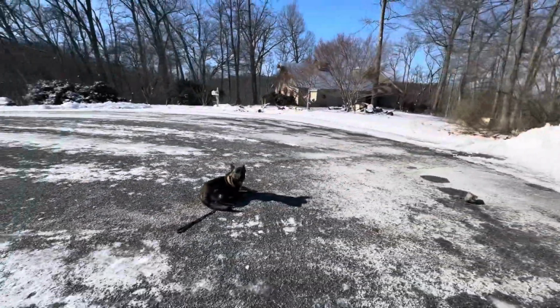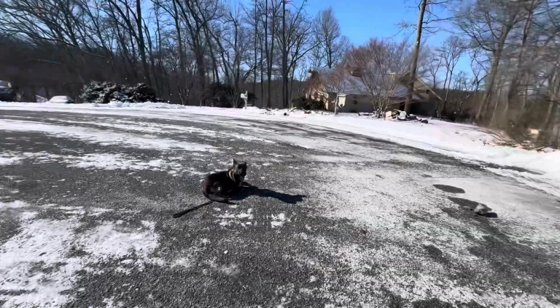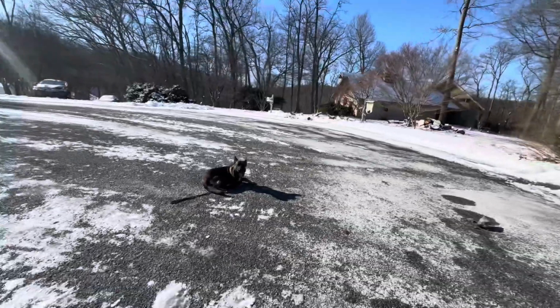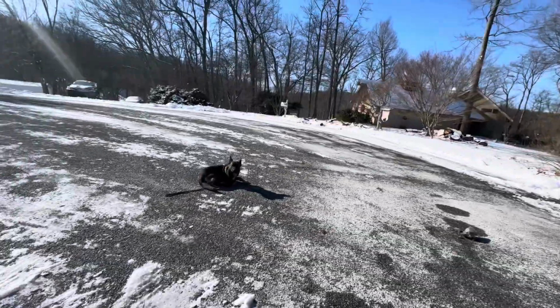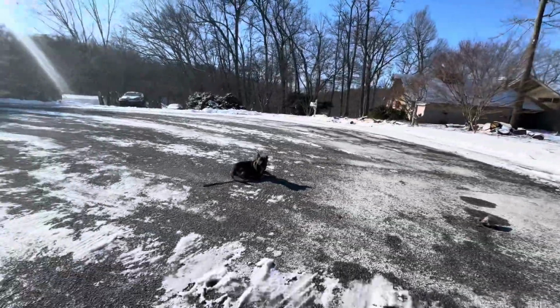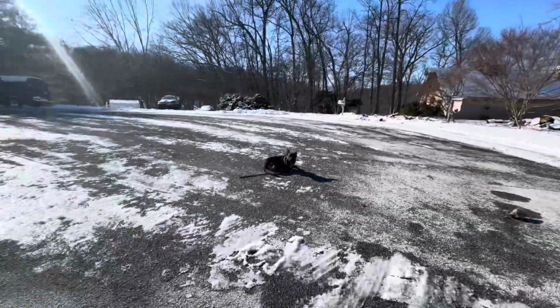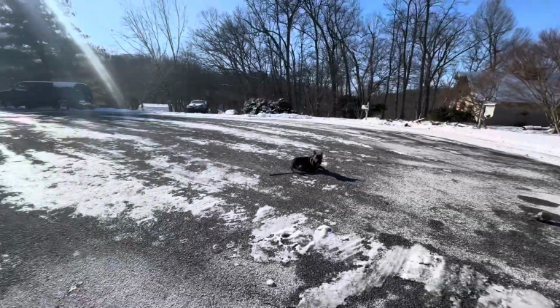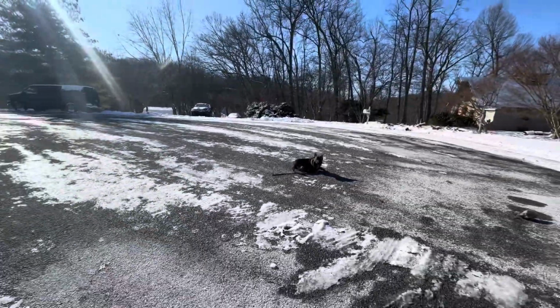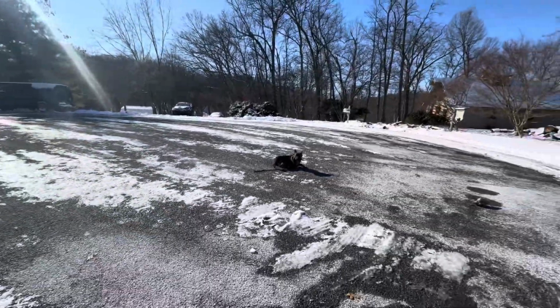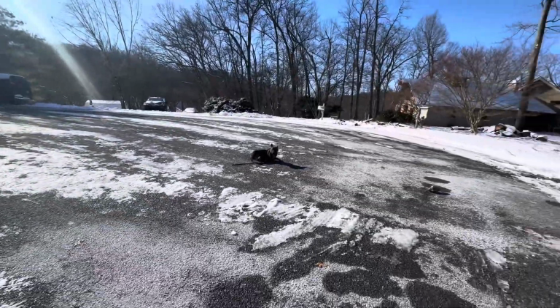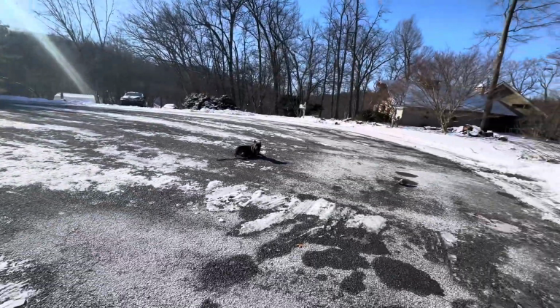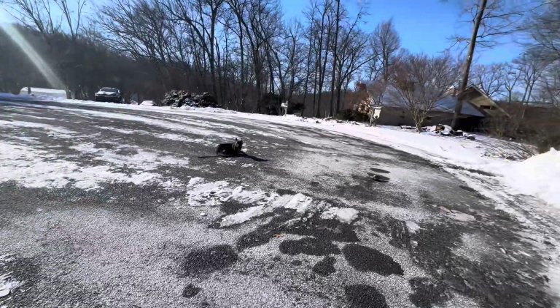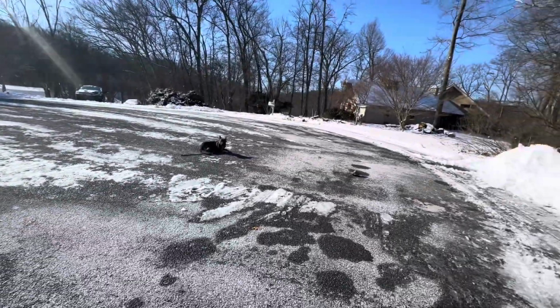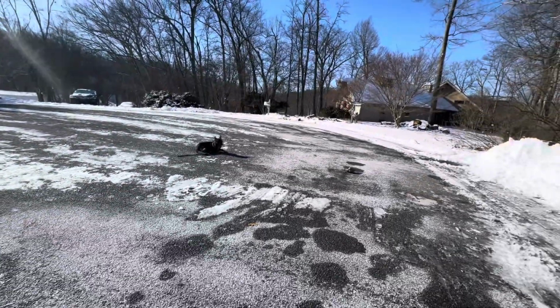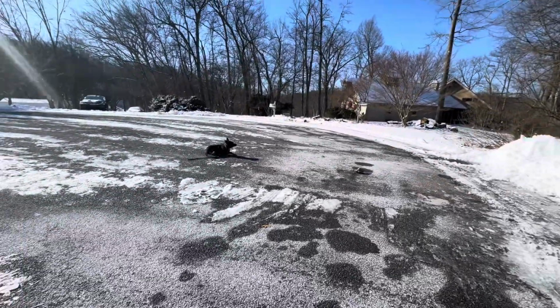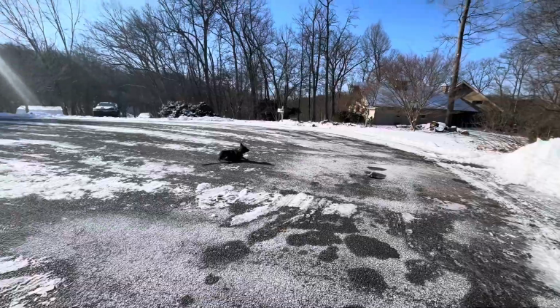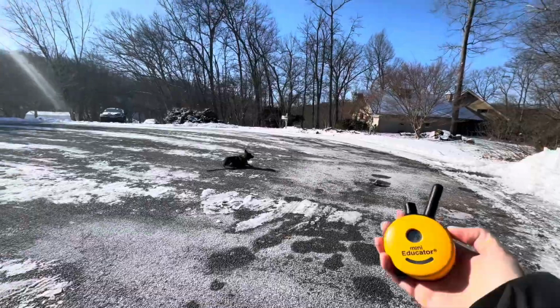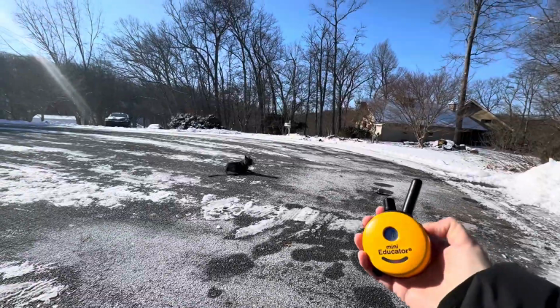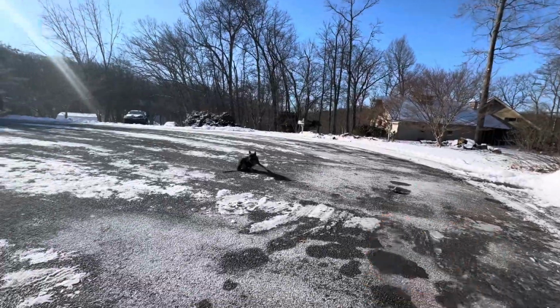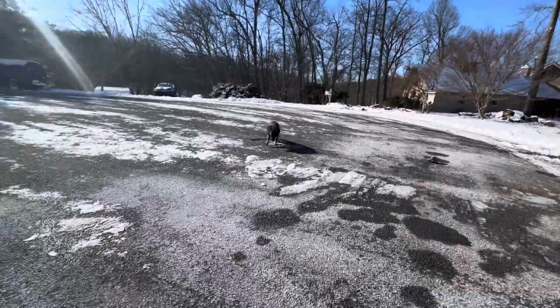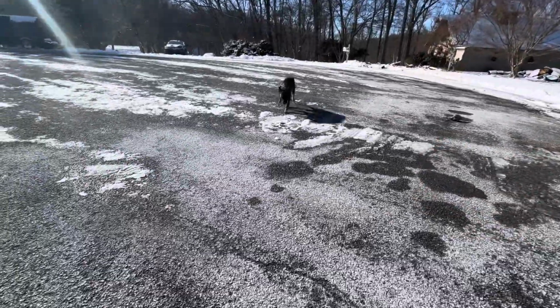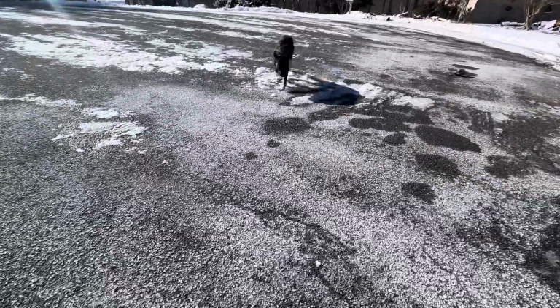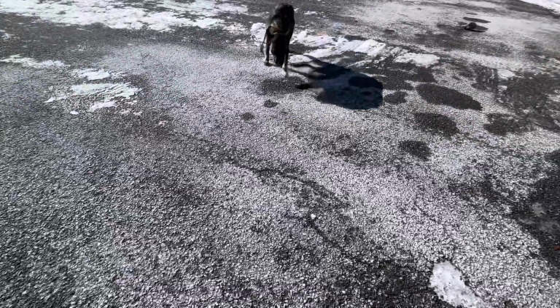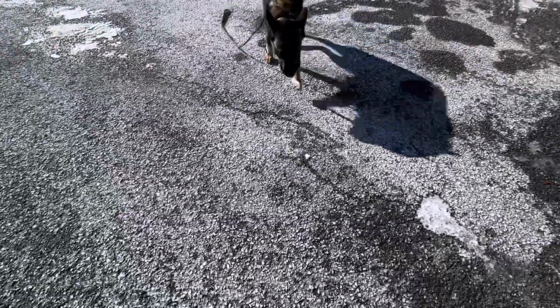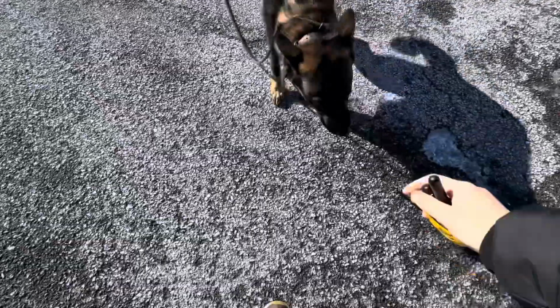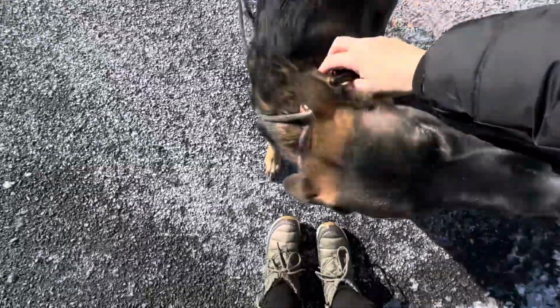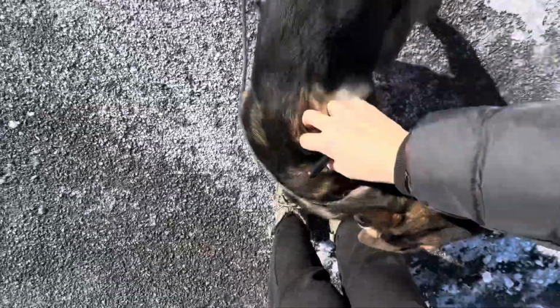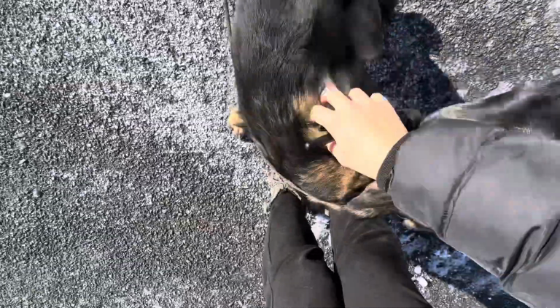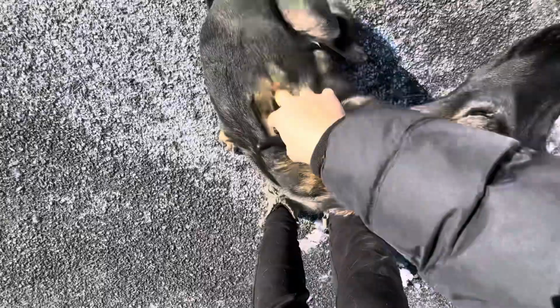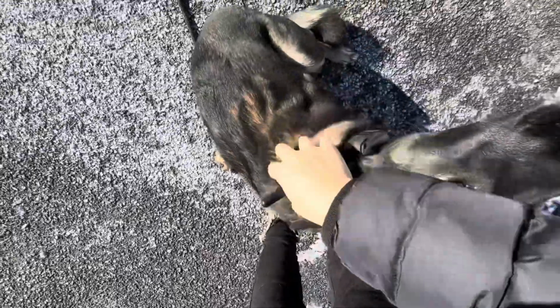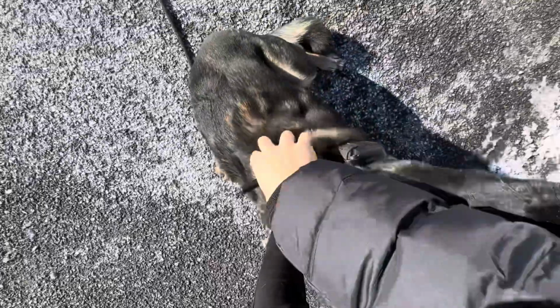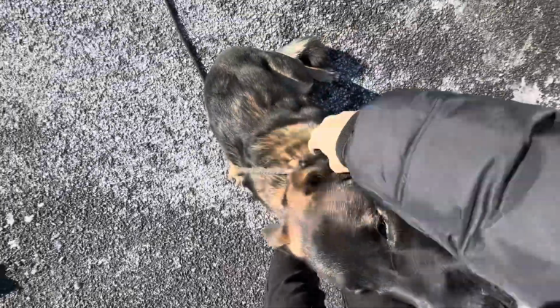Let's try a recall here — getting your dog to you. I'm going to give the verbal and then tap the tone. Come. Good boy — right to me. Sits right in front of me. Perfect position.